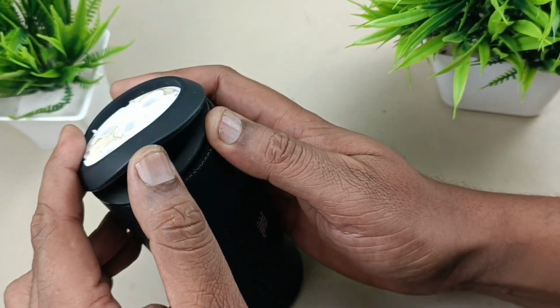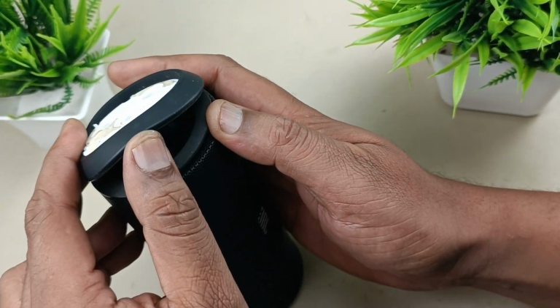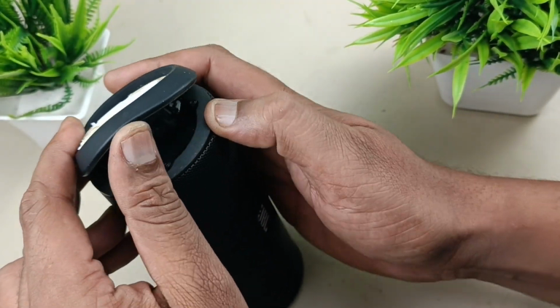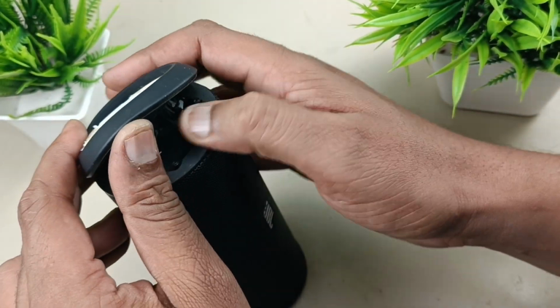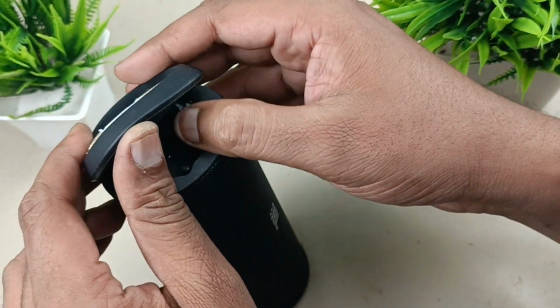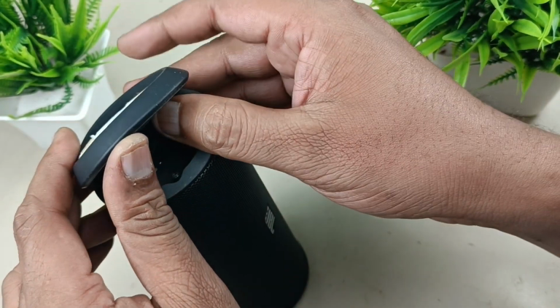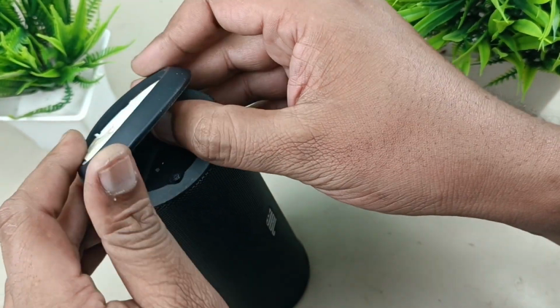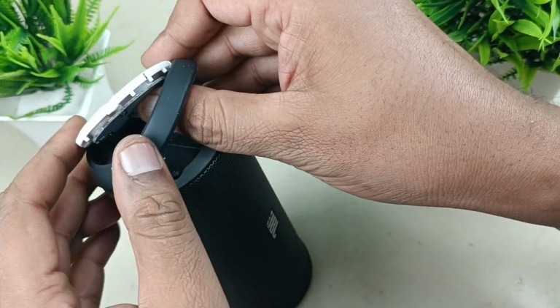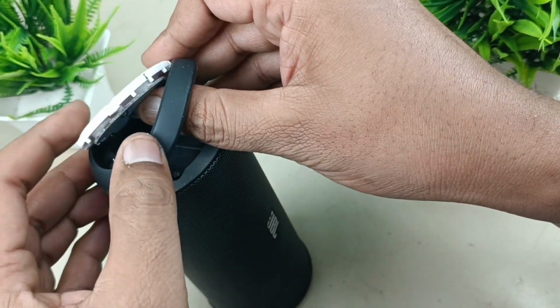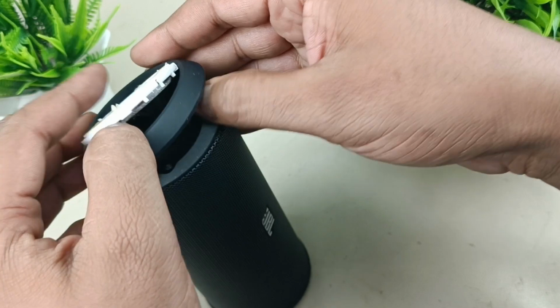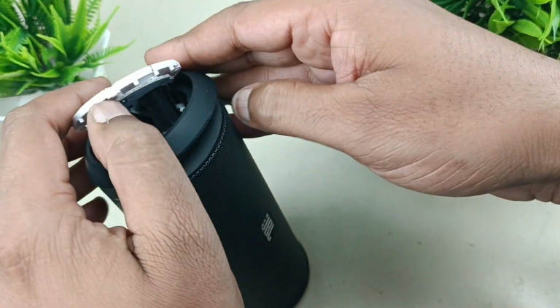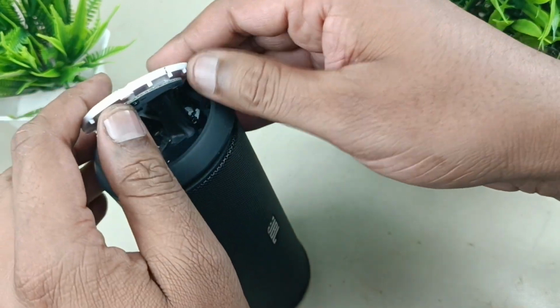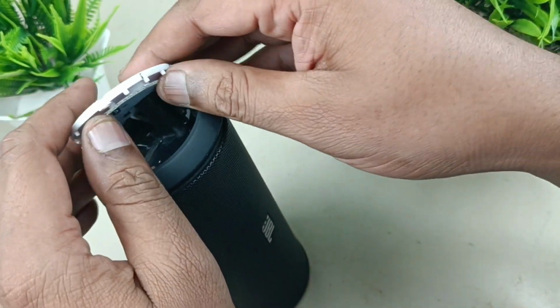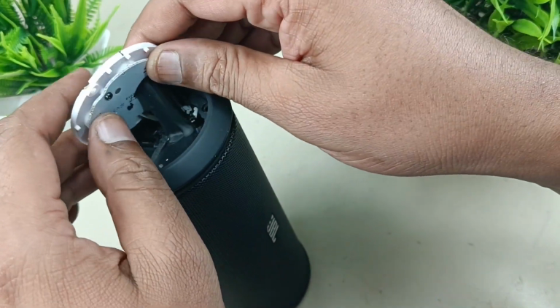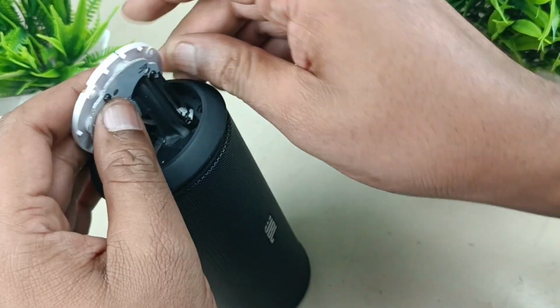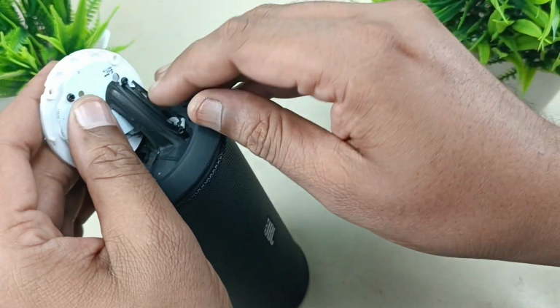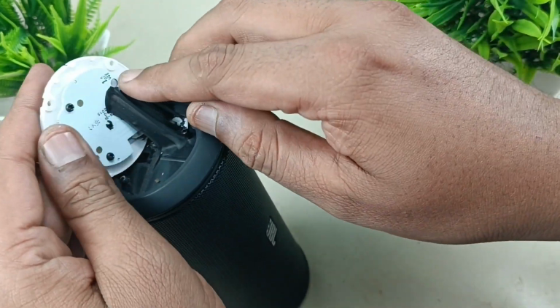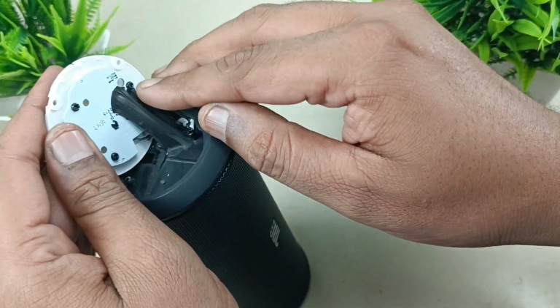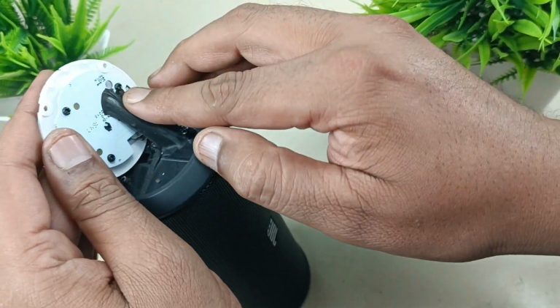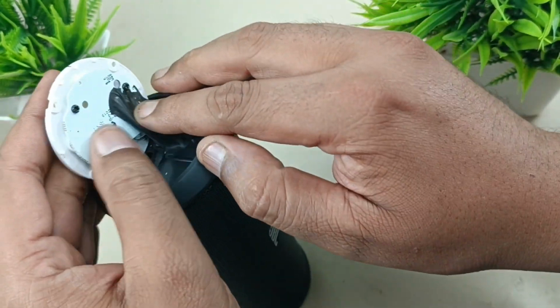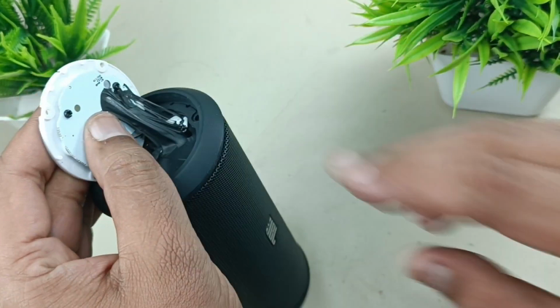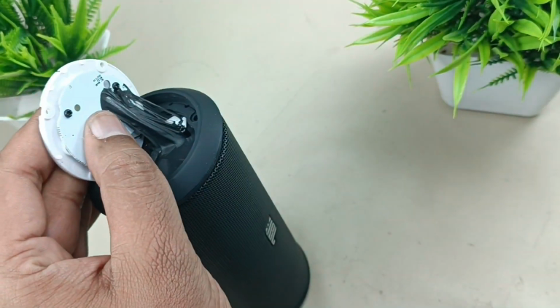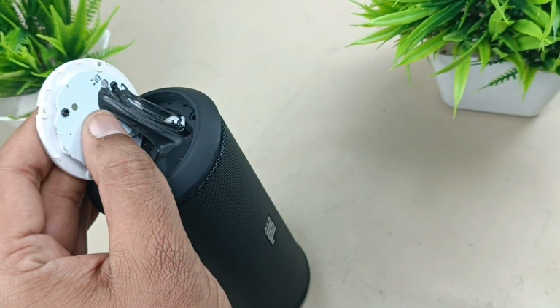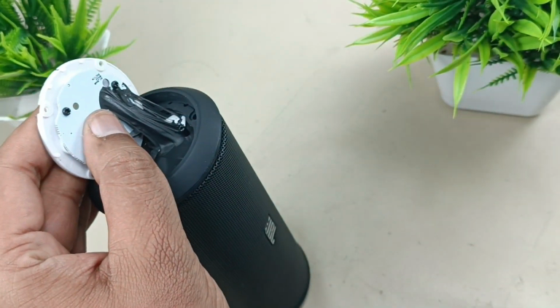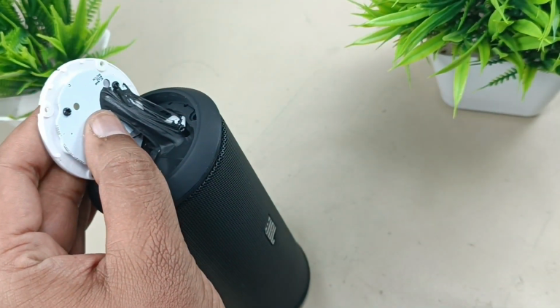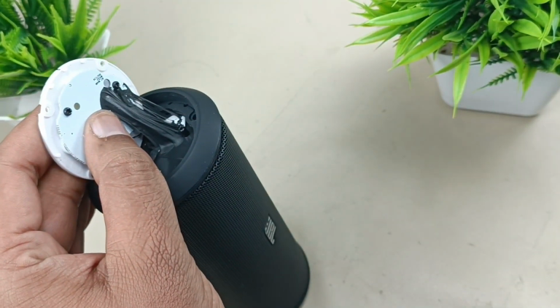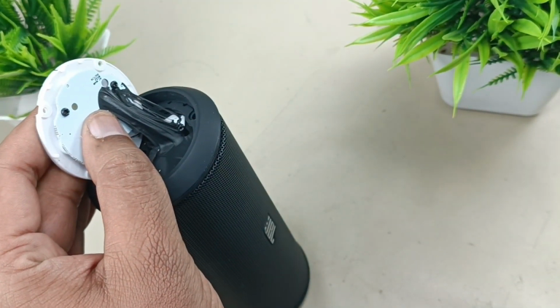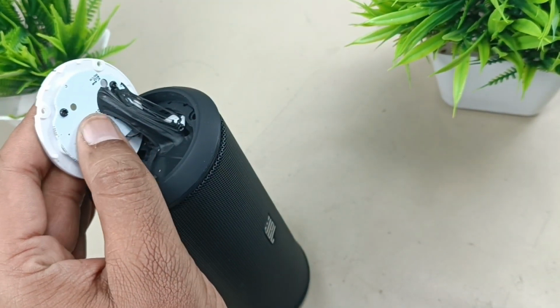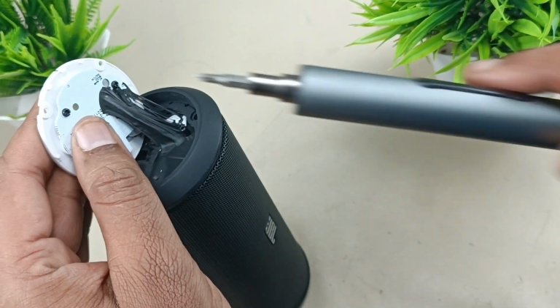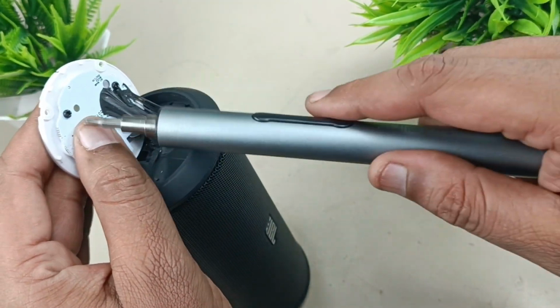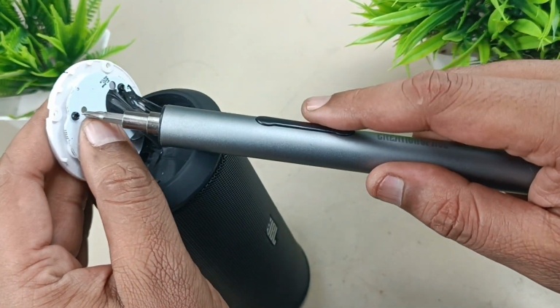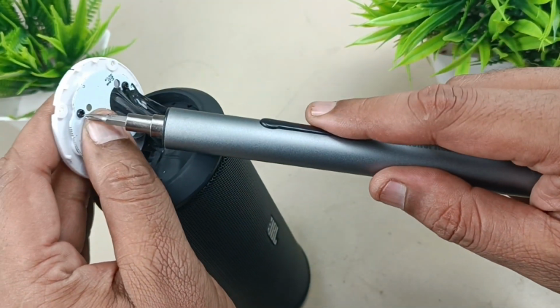Pry the instrument from this place using your hands. There are three screws here.